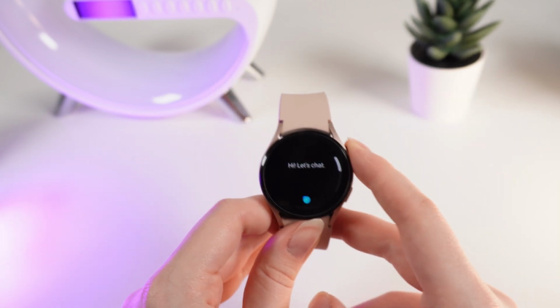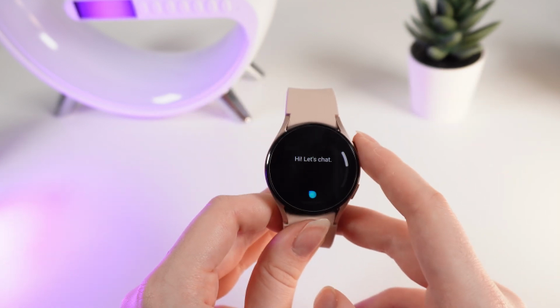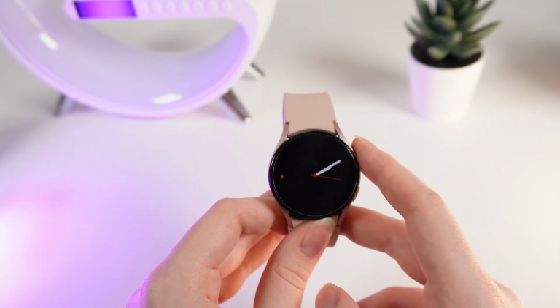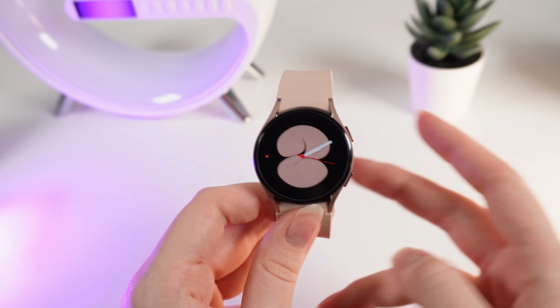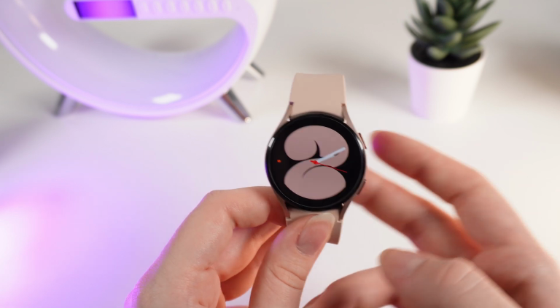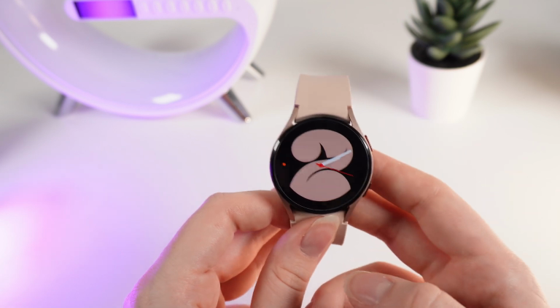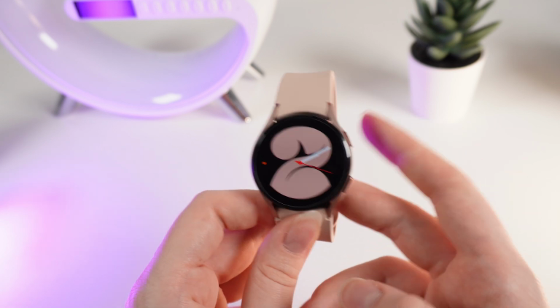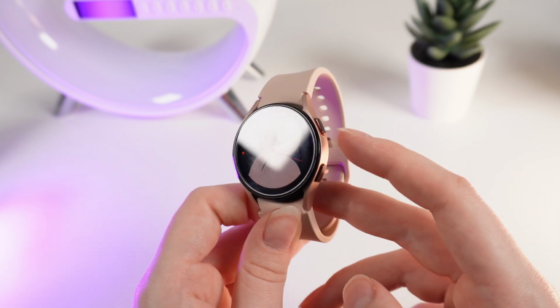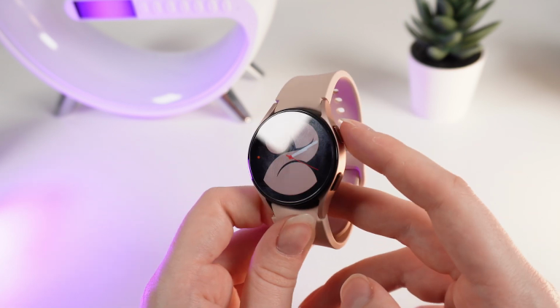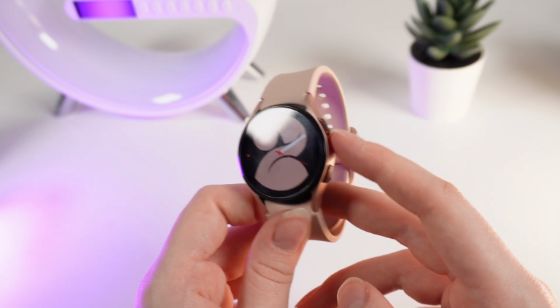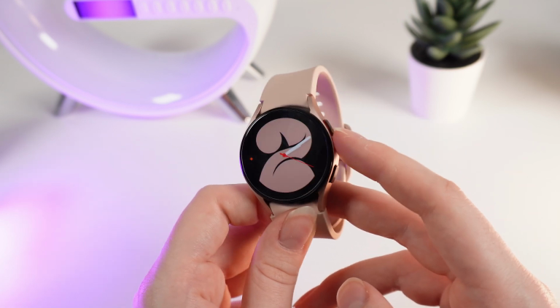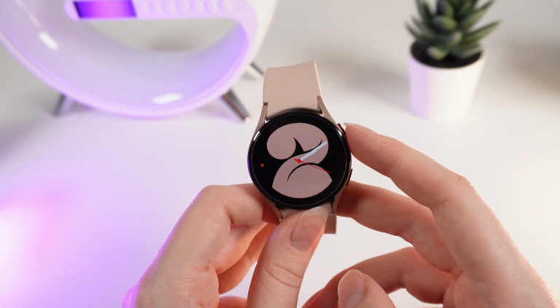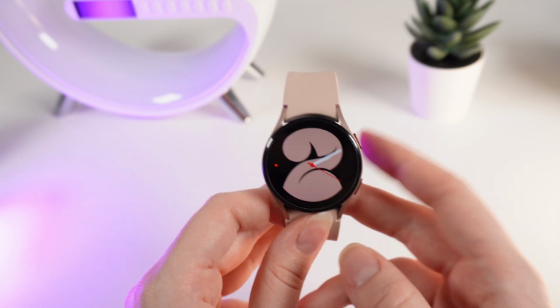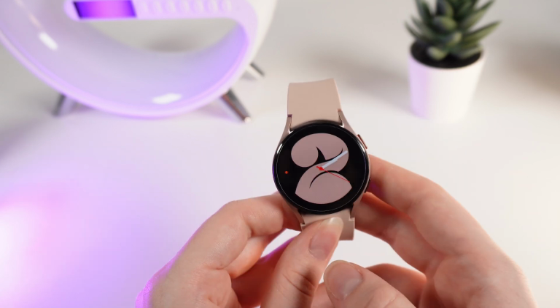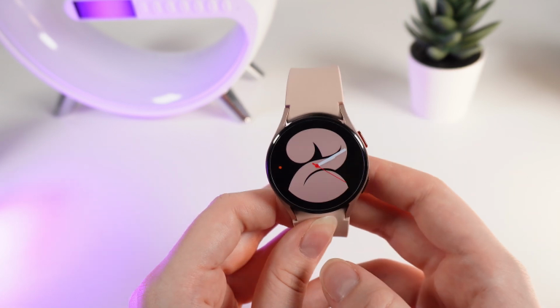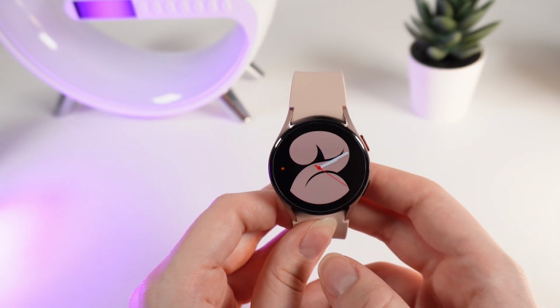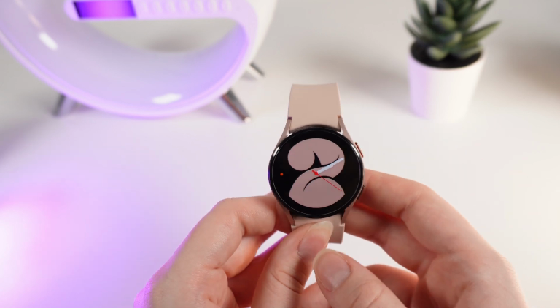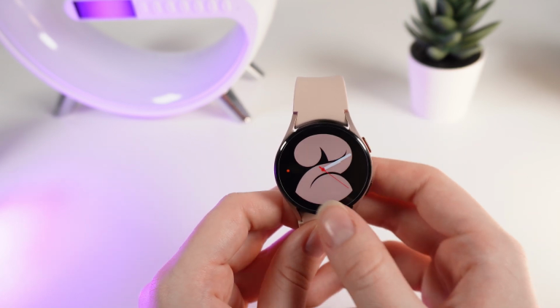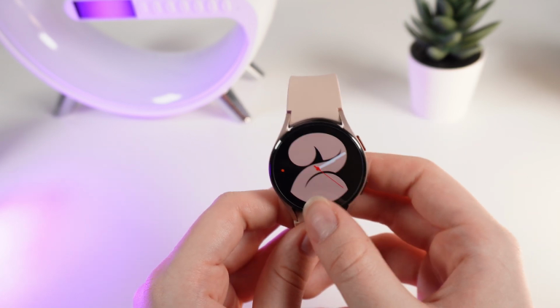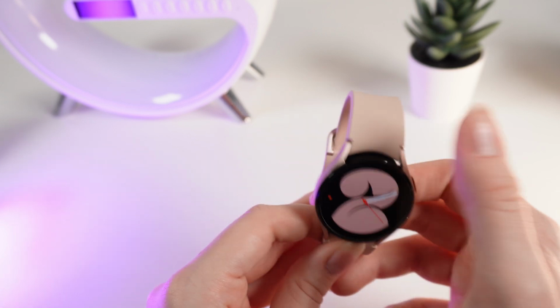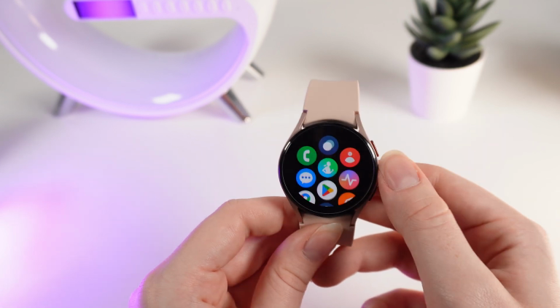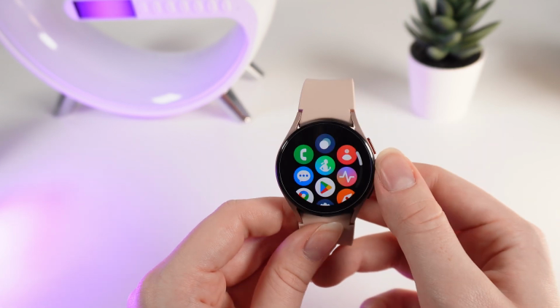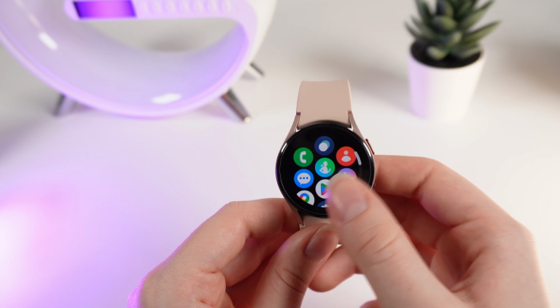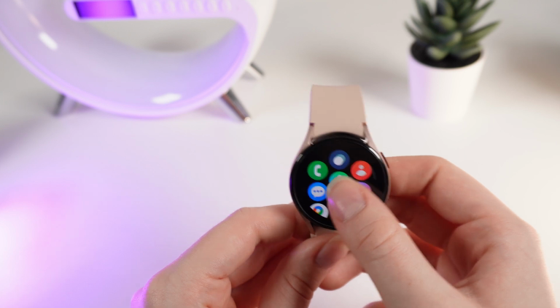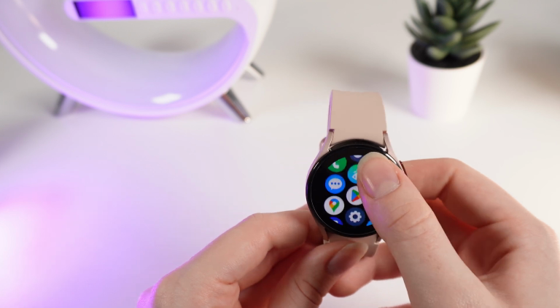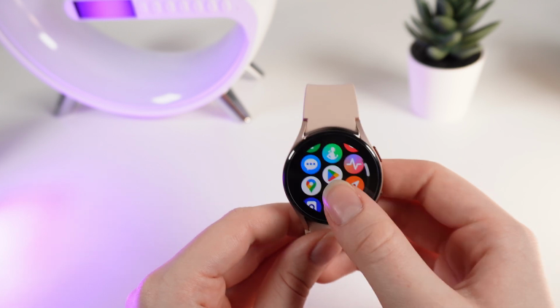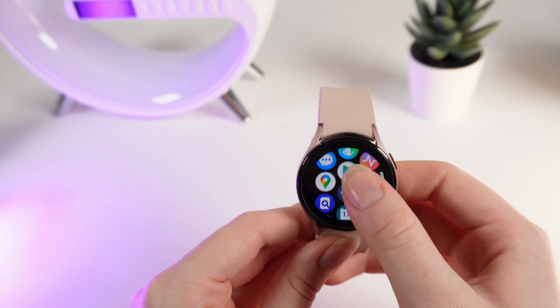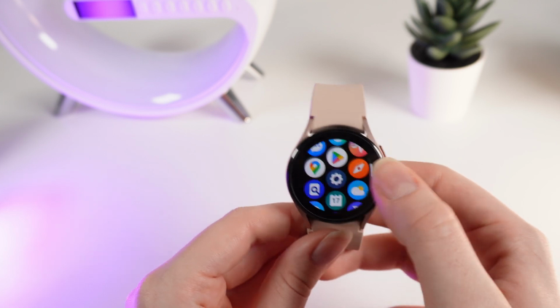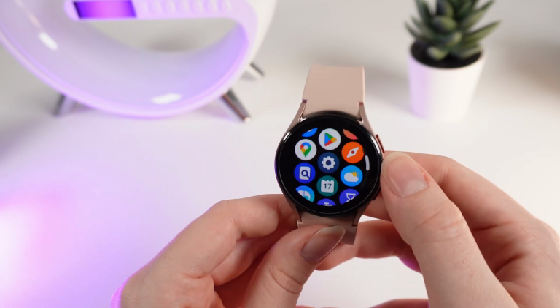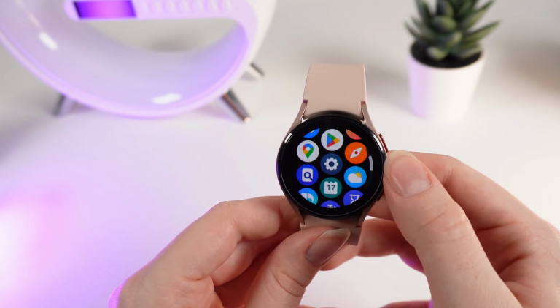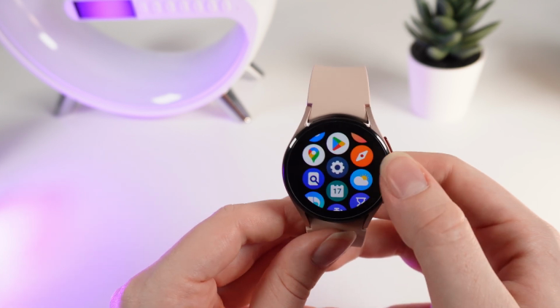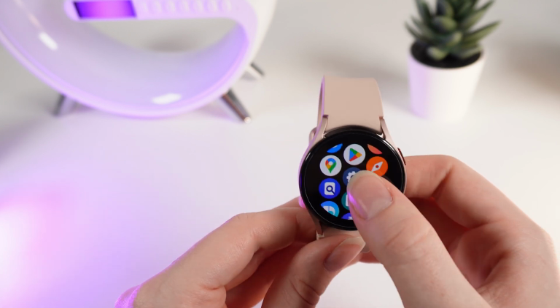So to remove Bixby from this home button, we need to go to settings by swiping up and scrolling down until you will see the settings icon.